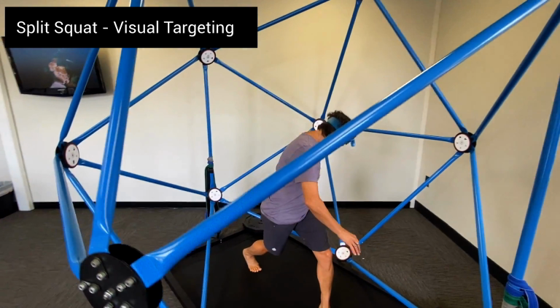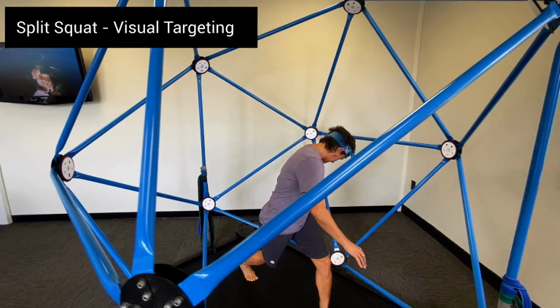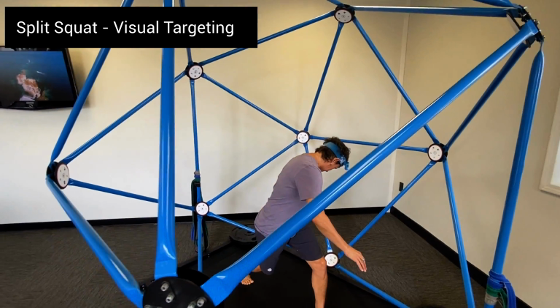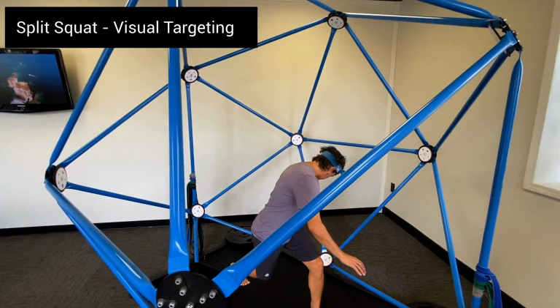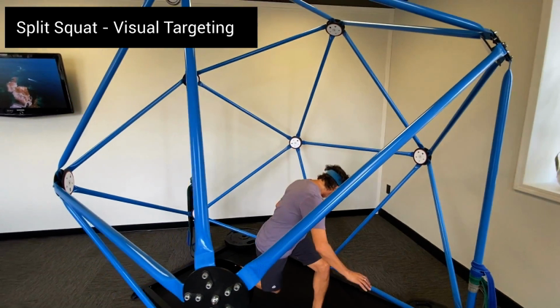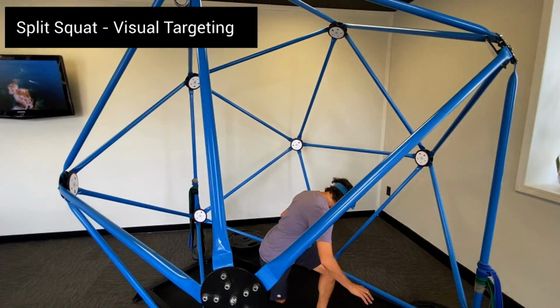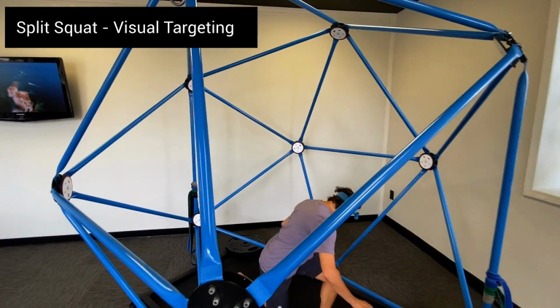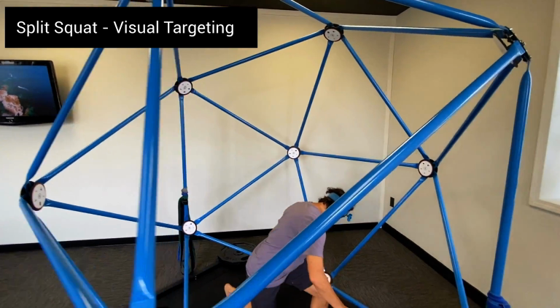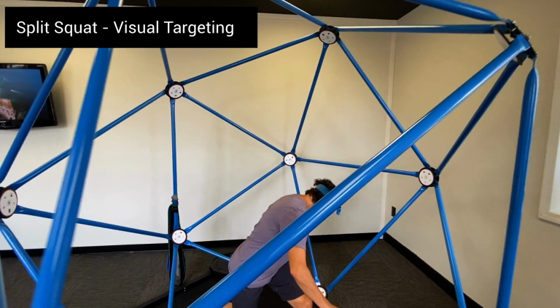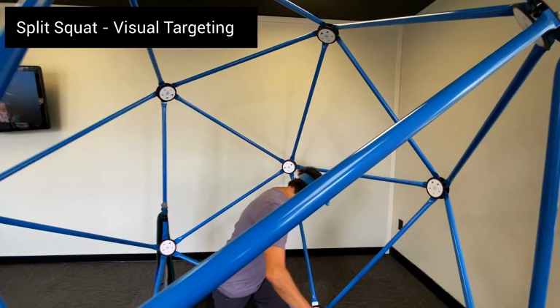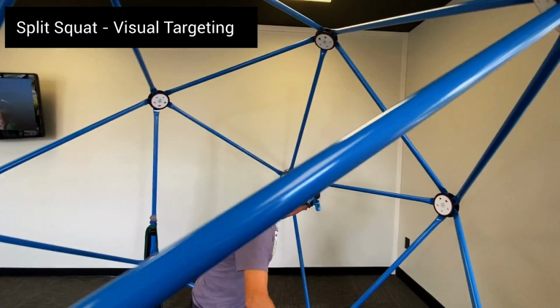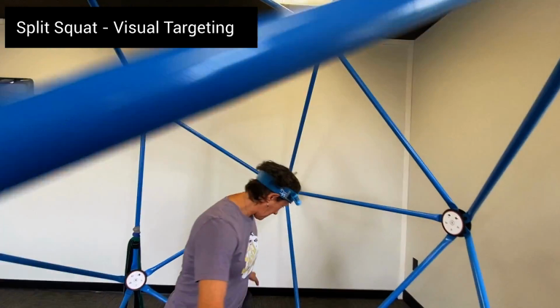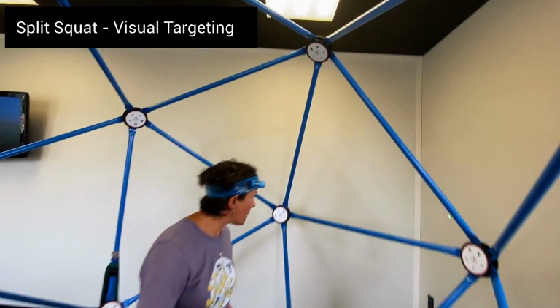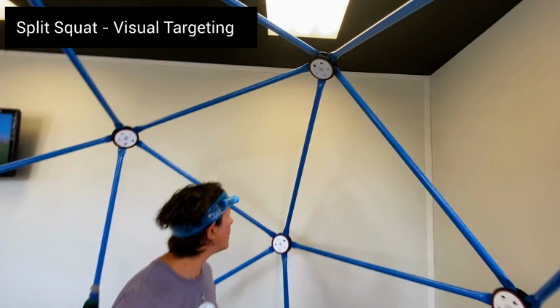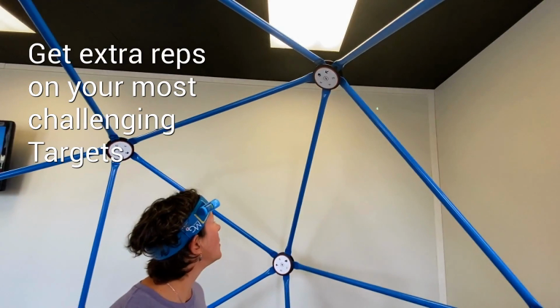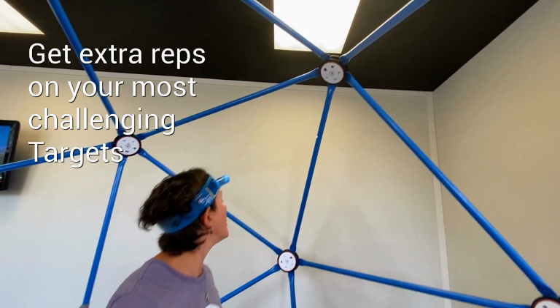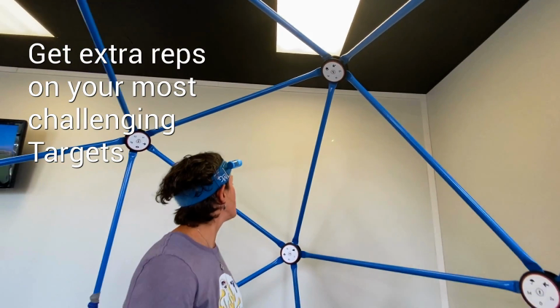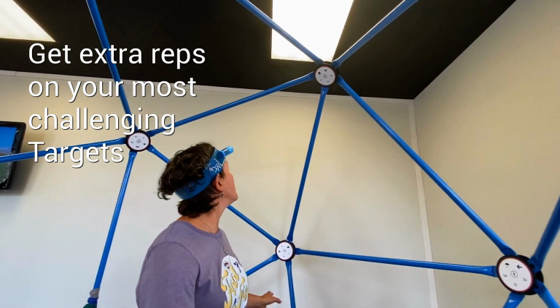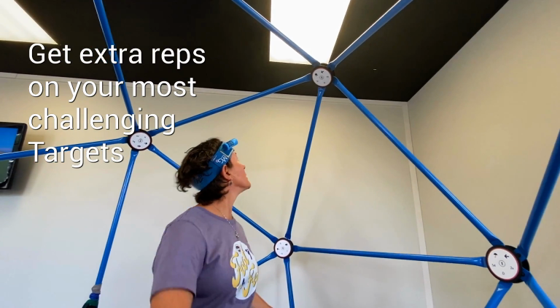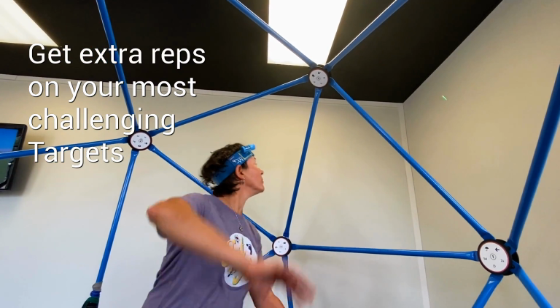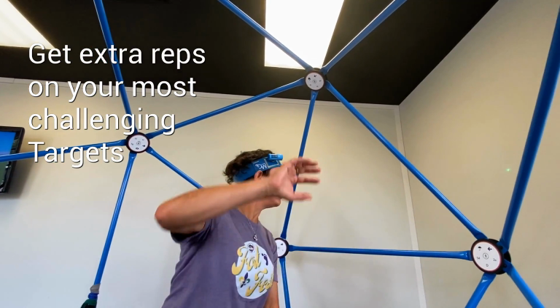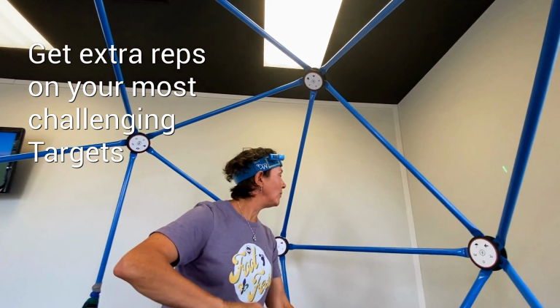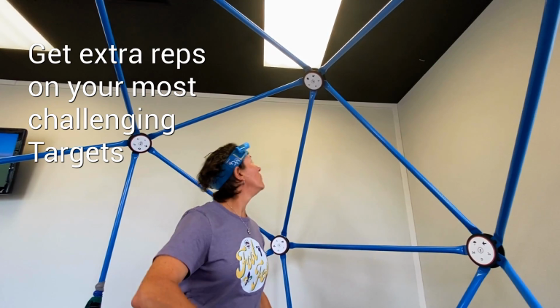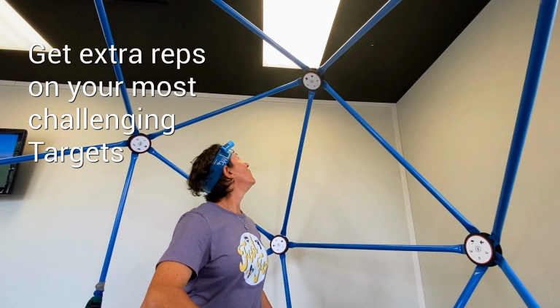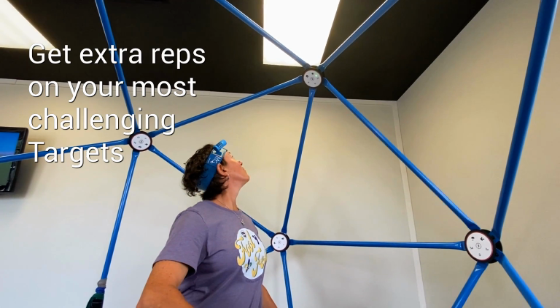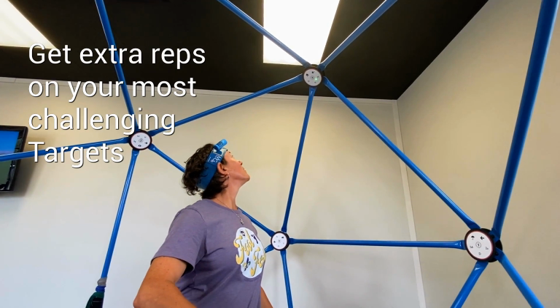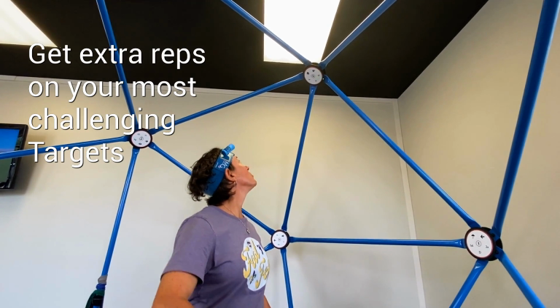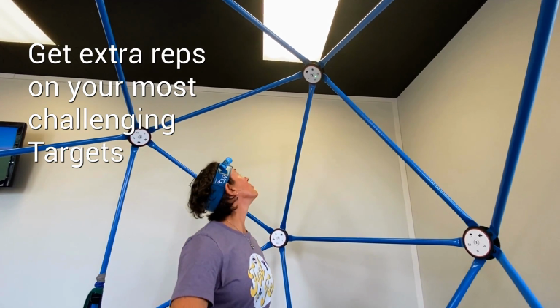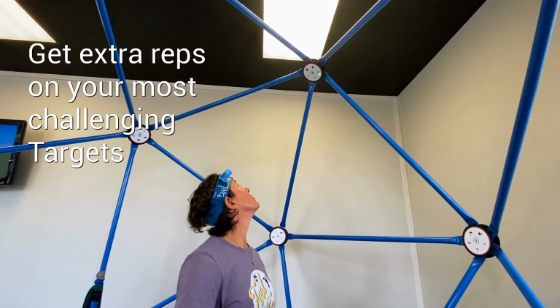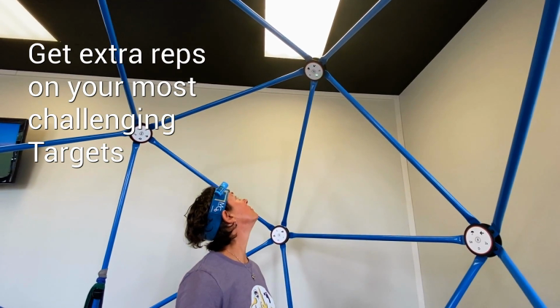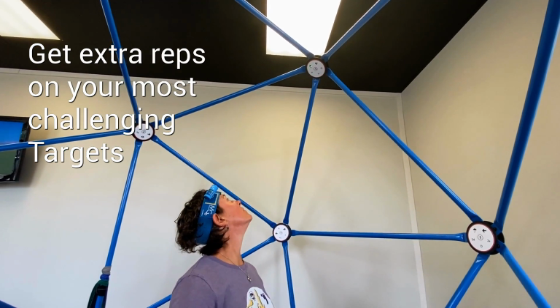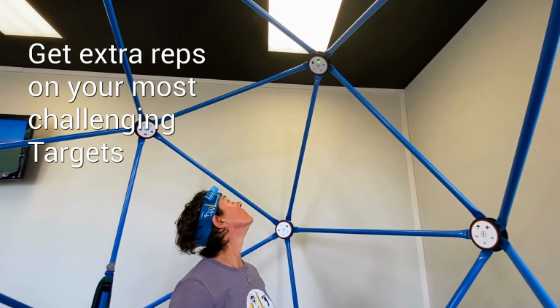Challenge yourself with finding the weak areas — the areas of holding your head and your eyes that challenge you the most. Keep working hard. You got this.